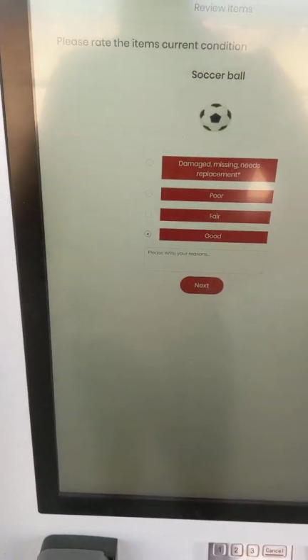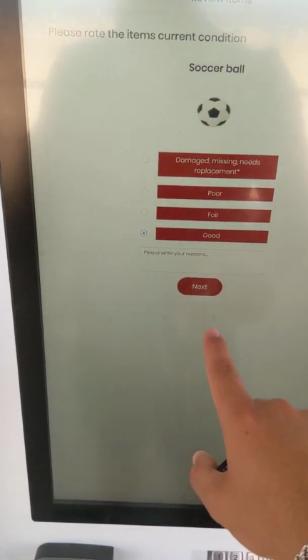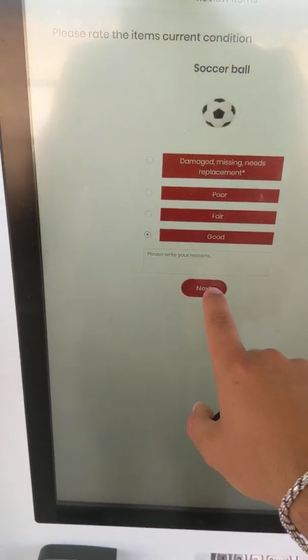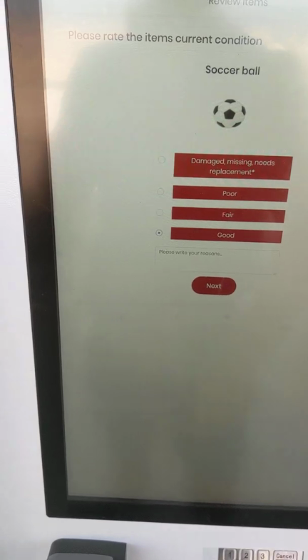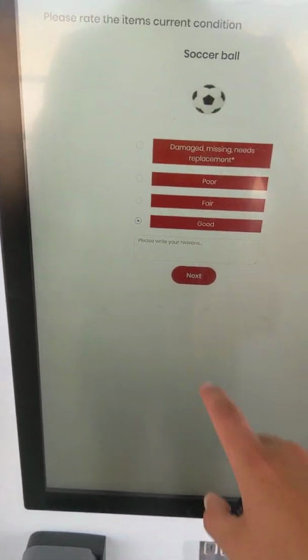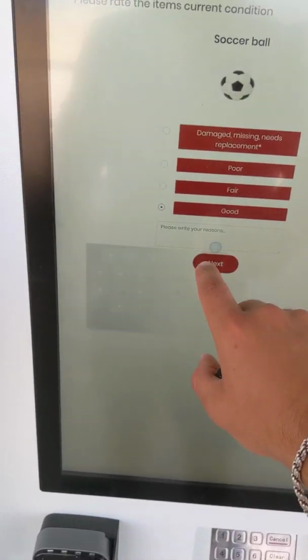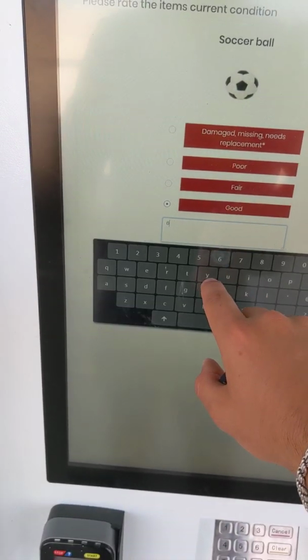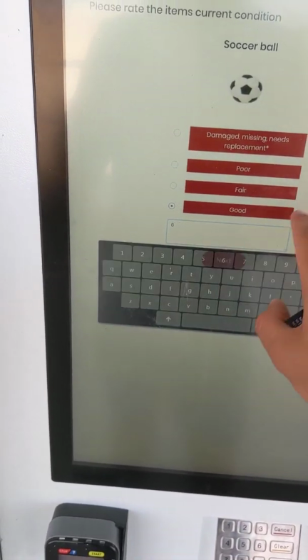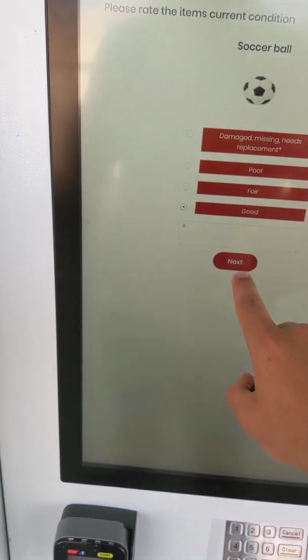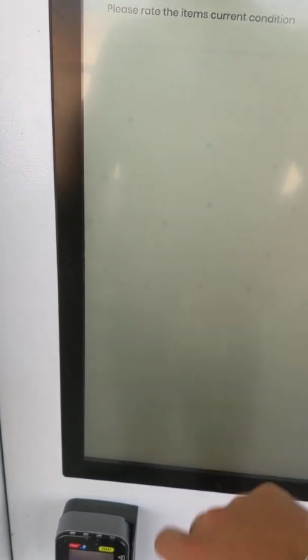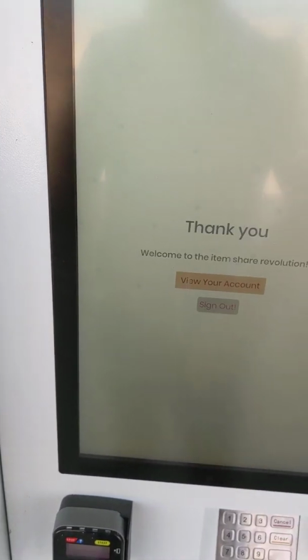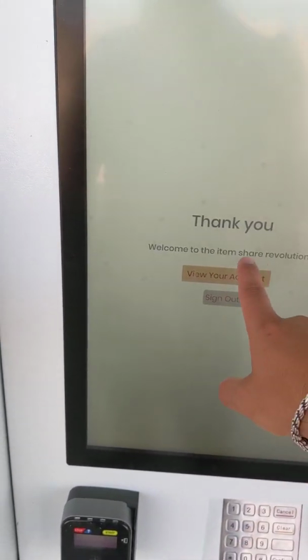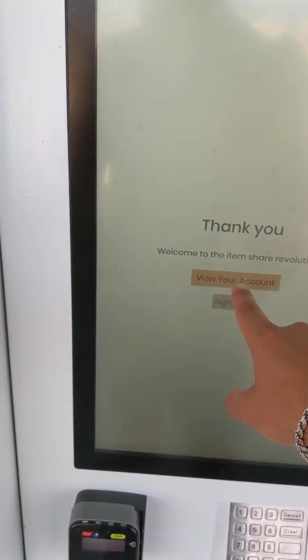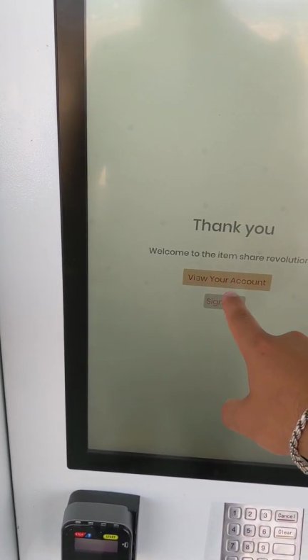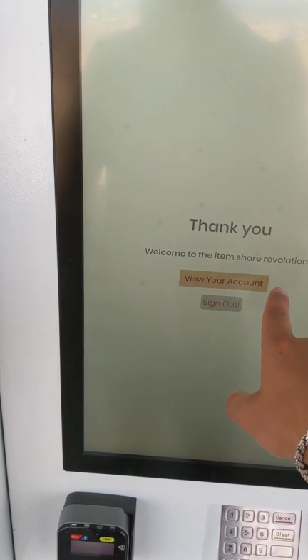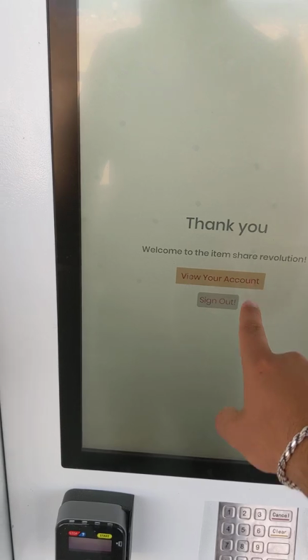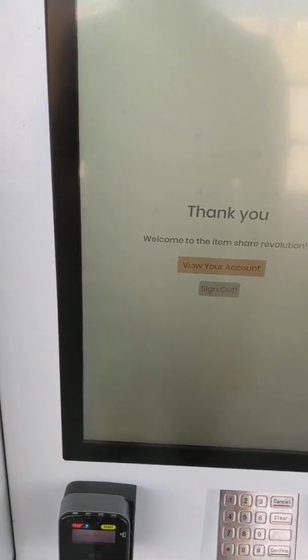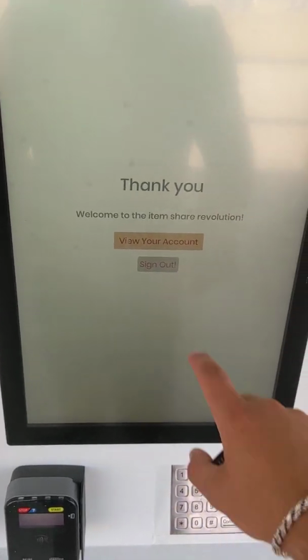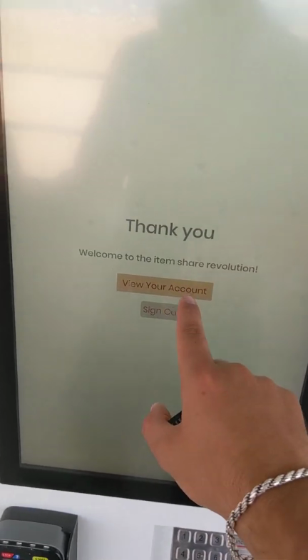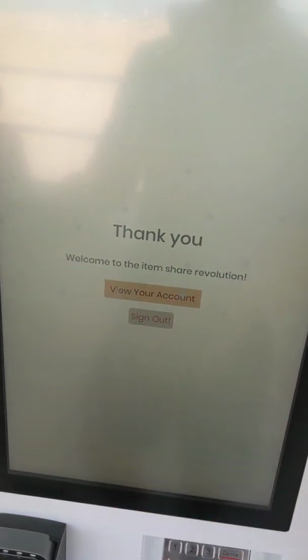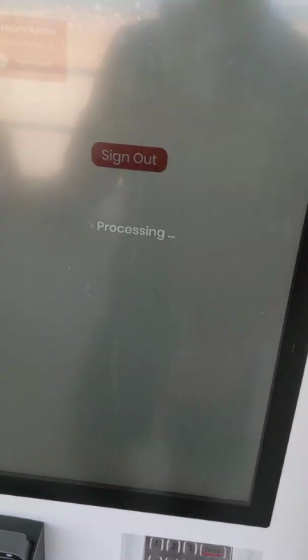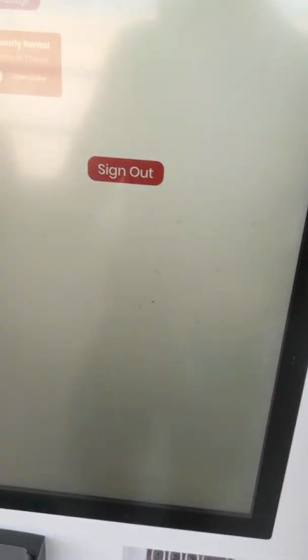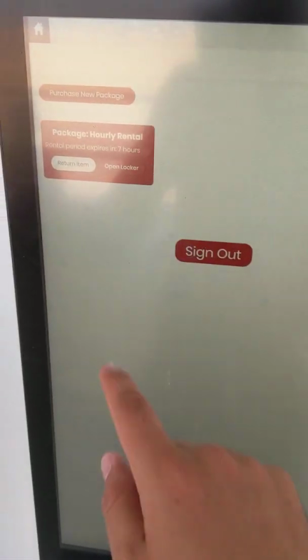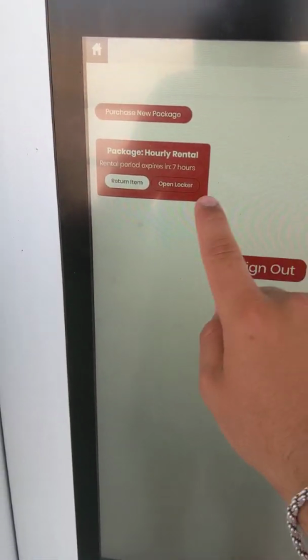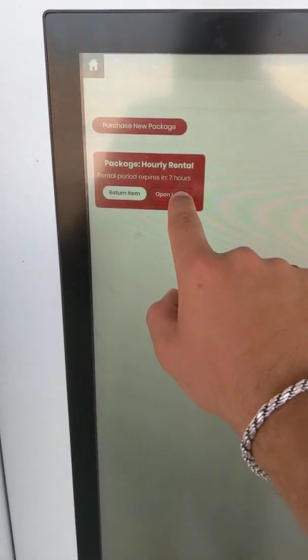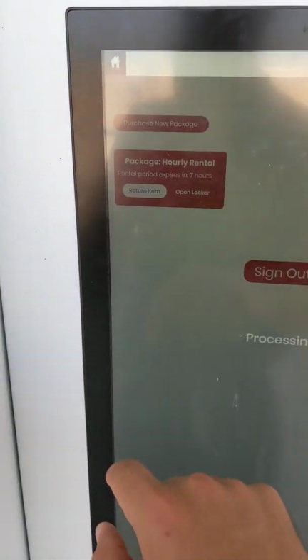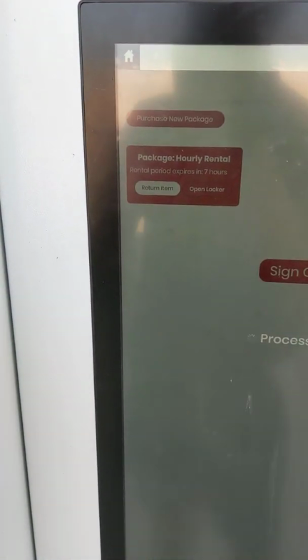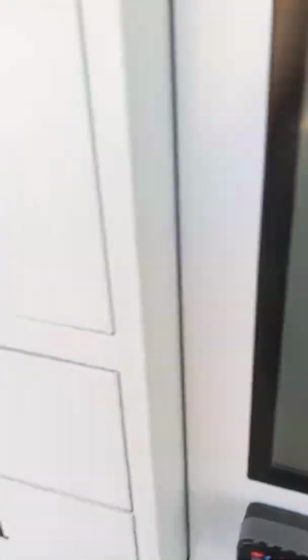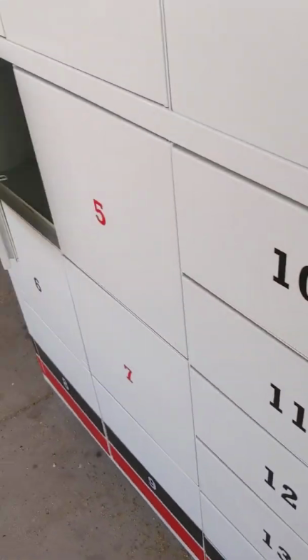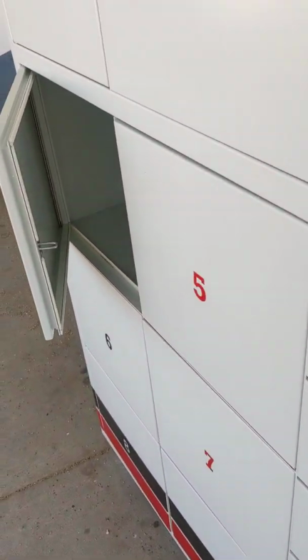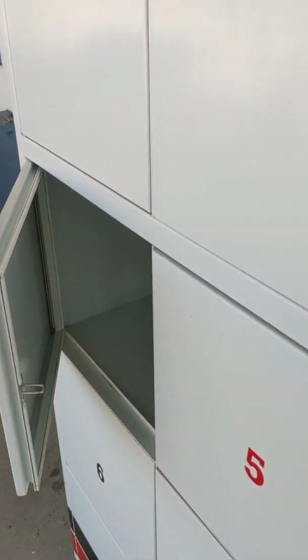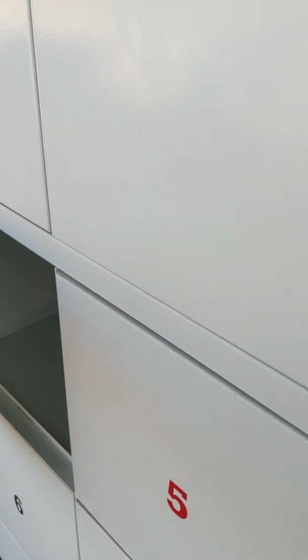You rate the condition of the item and then your rental is complete. You have the option to view your account or sign out. If you view your account, you can open the locker at any time to access the product you want or store your personal items in there.